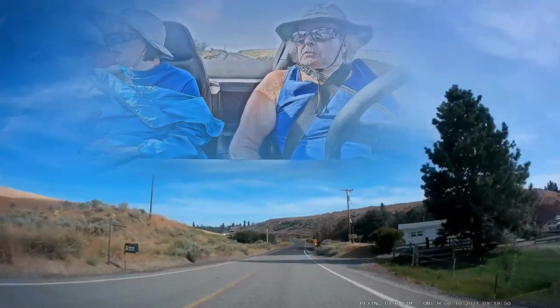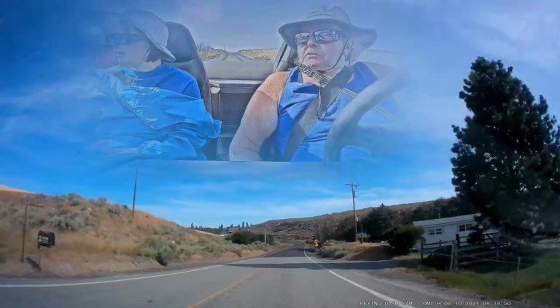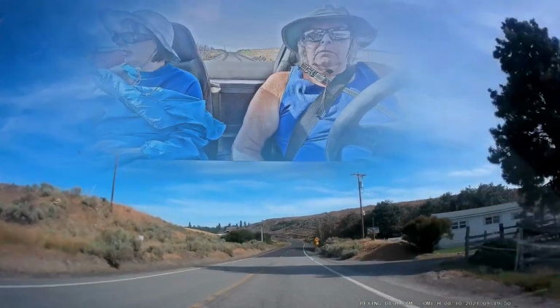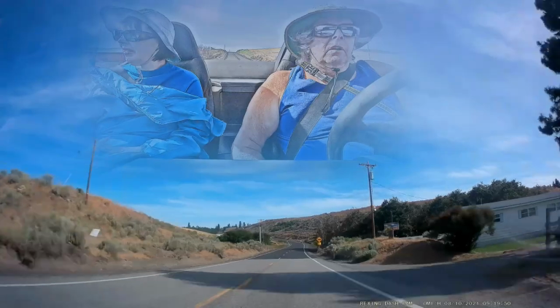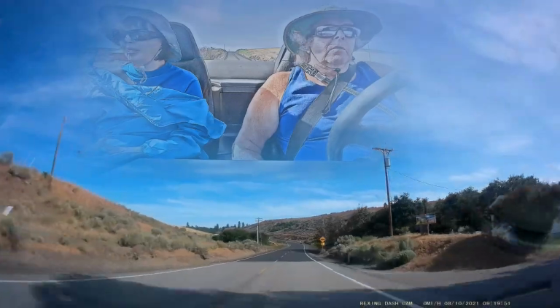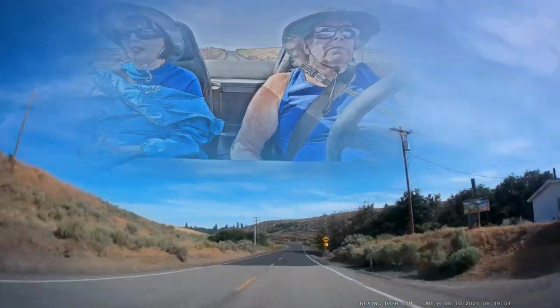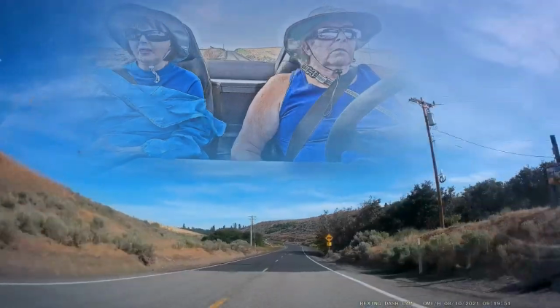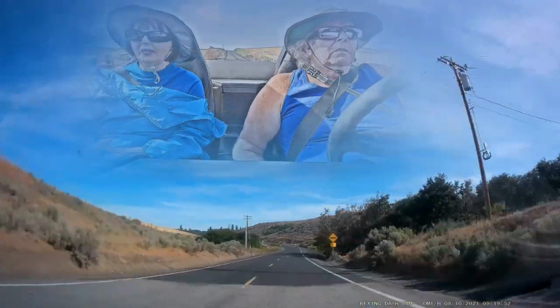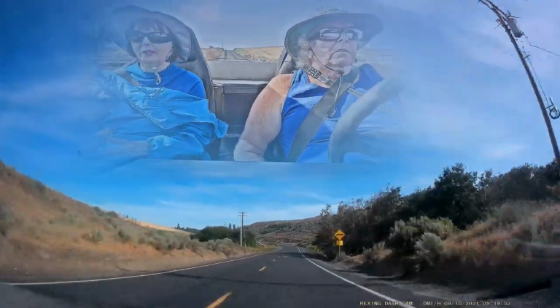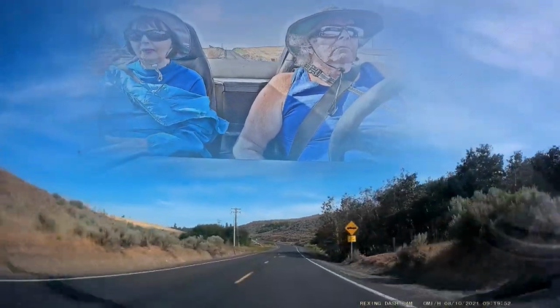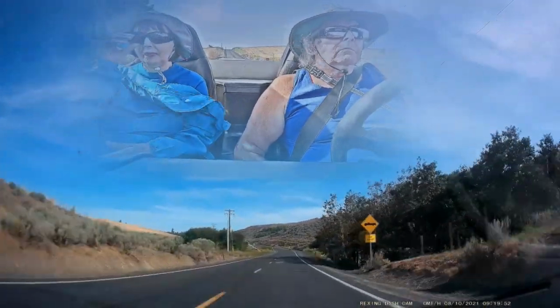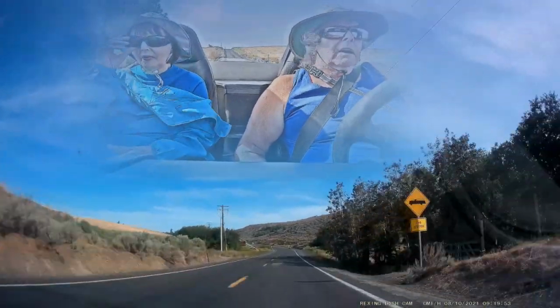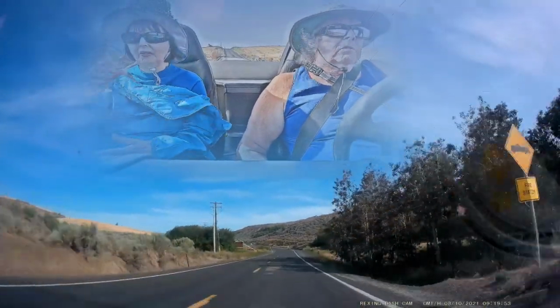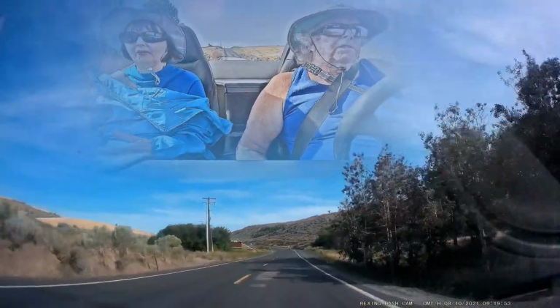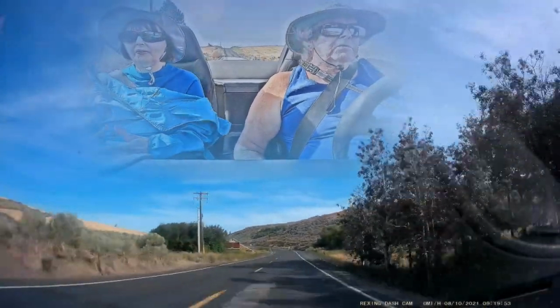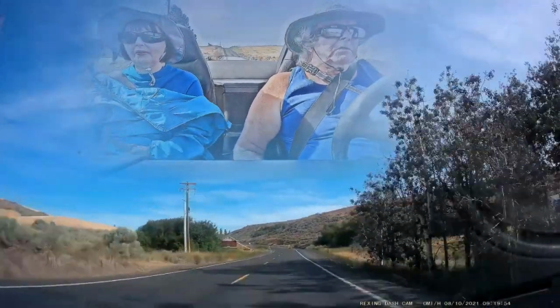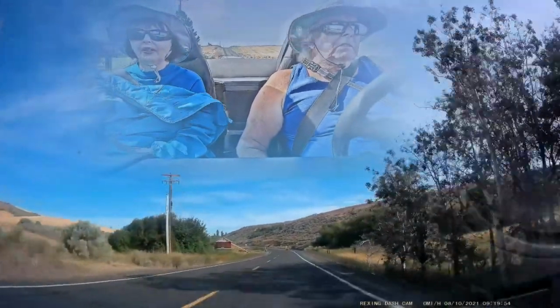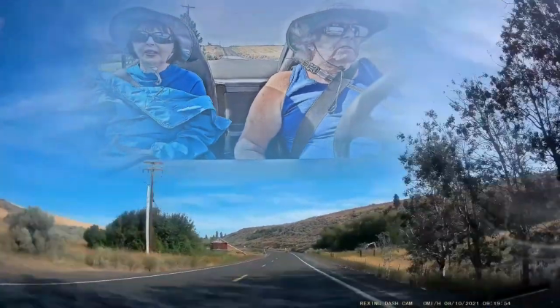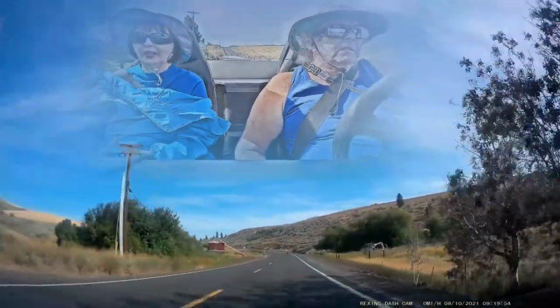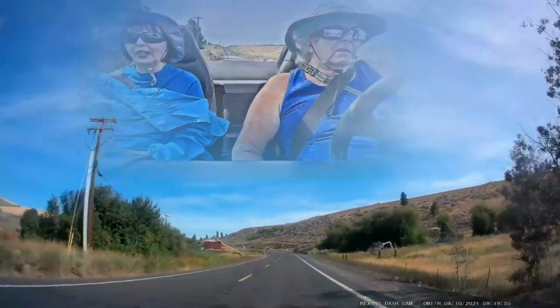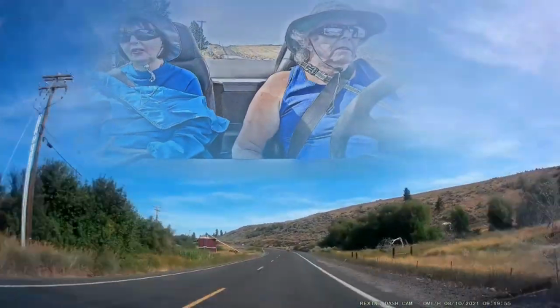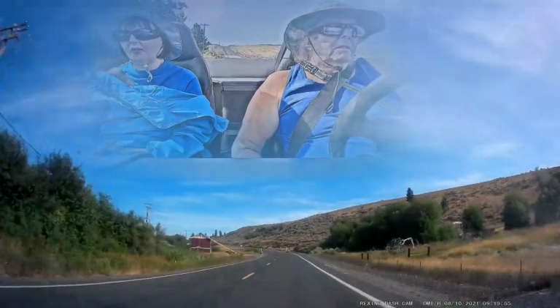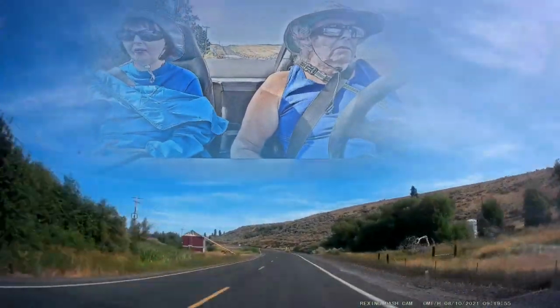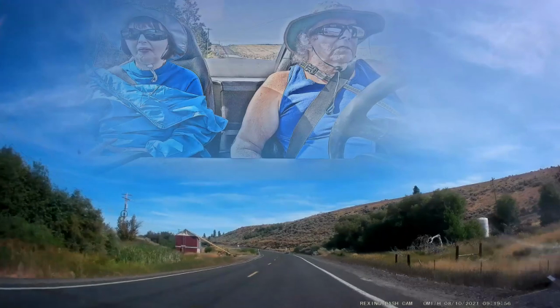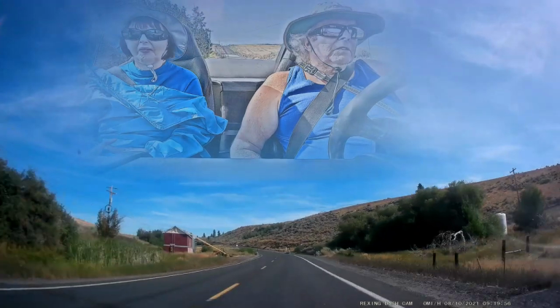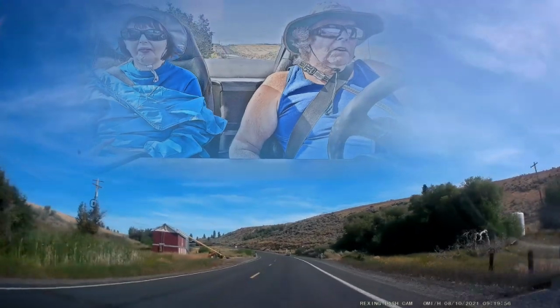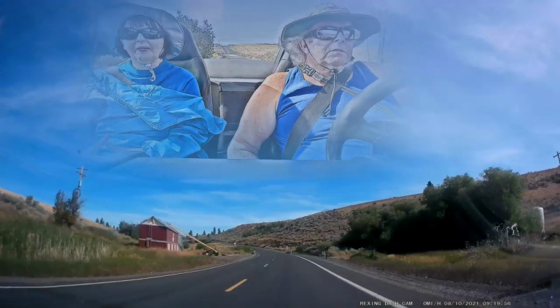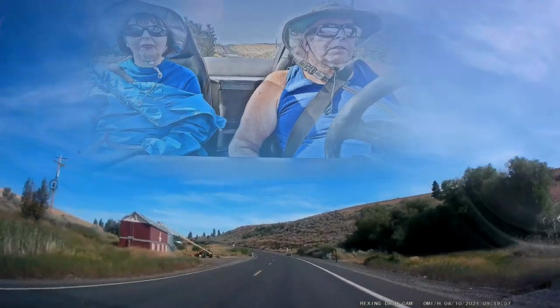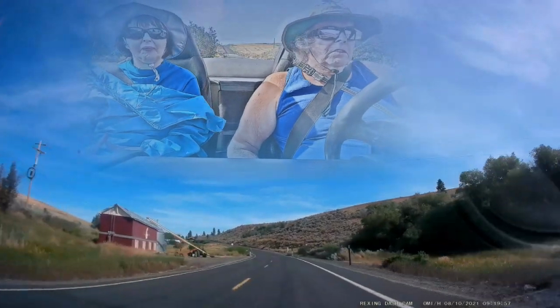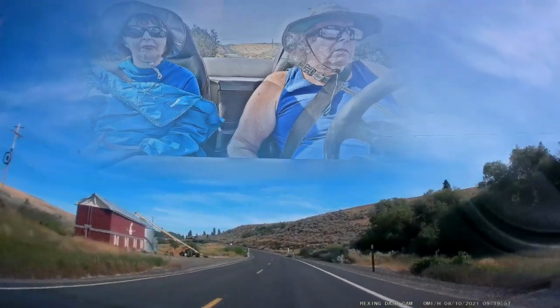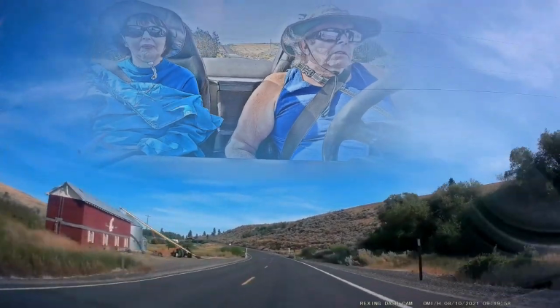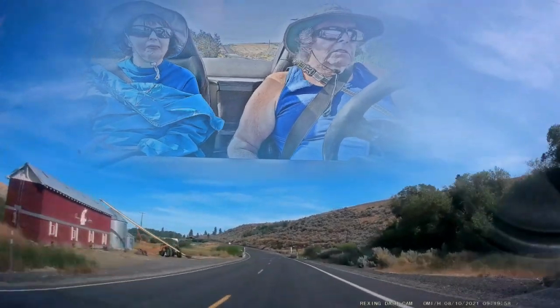We're coming up on the old Donin barn right up here on the left — yeah, been around for a century.